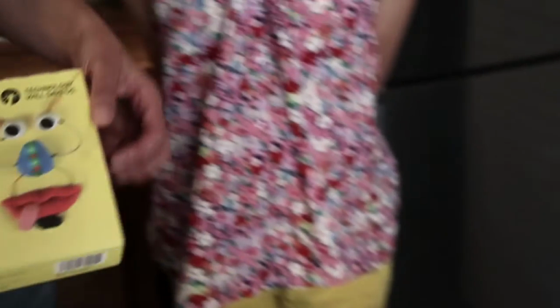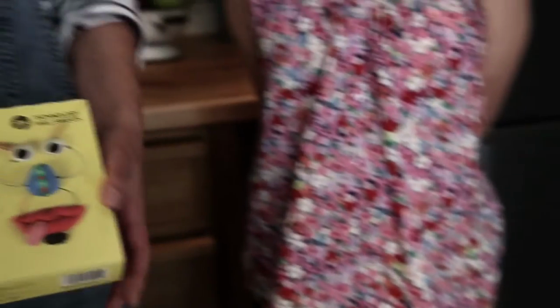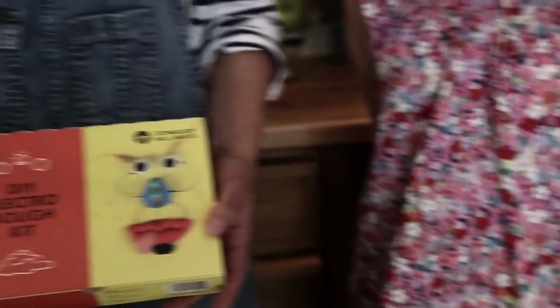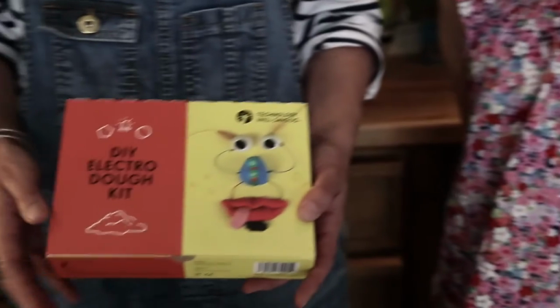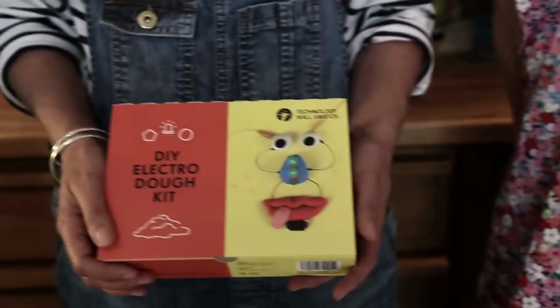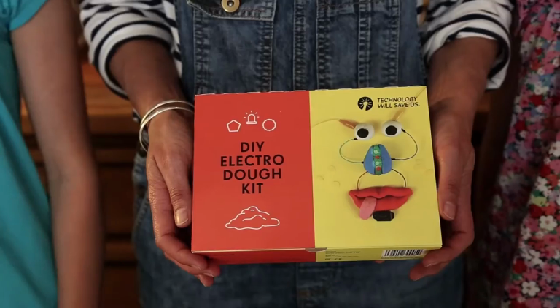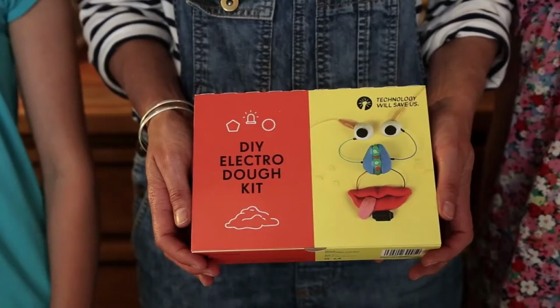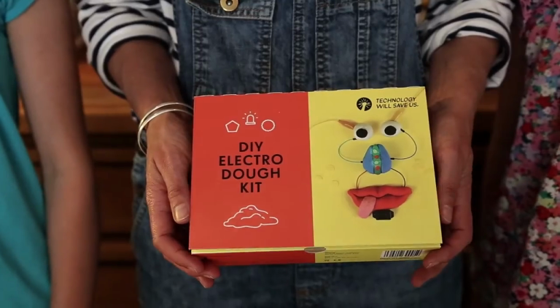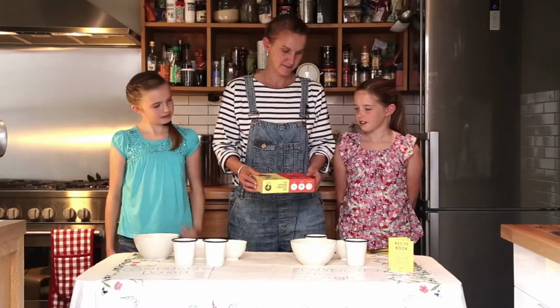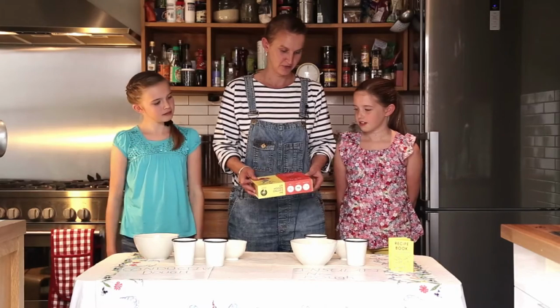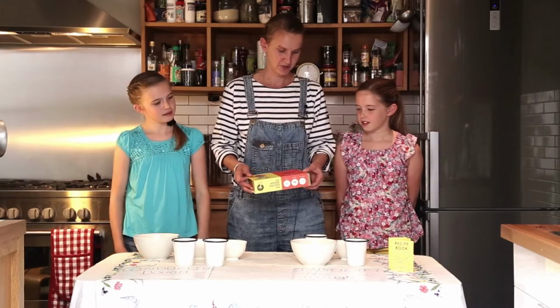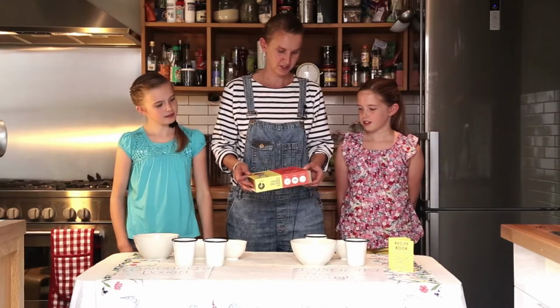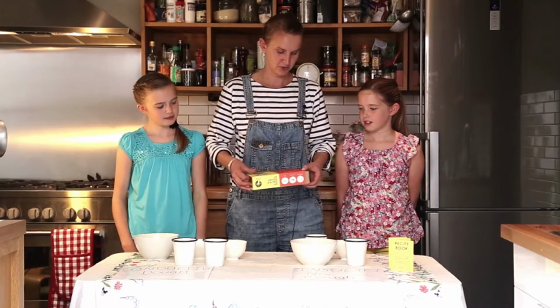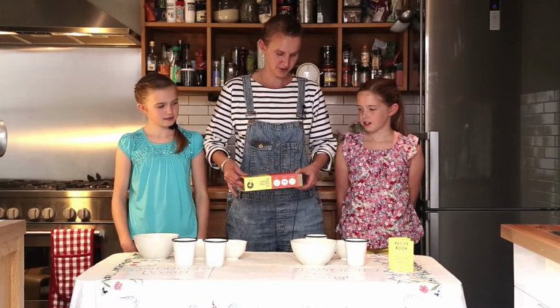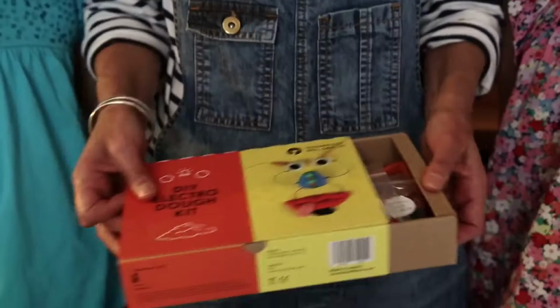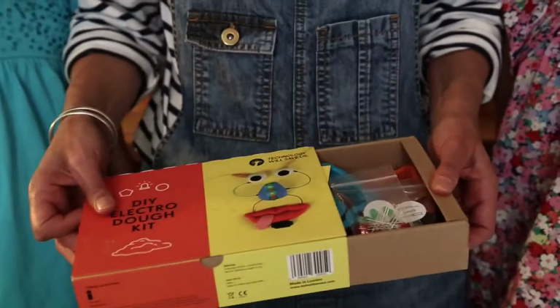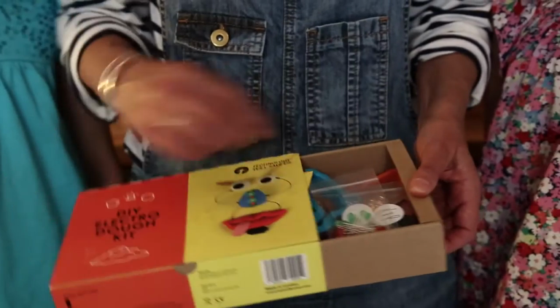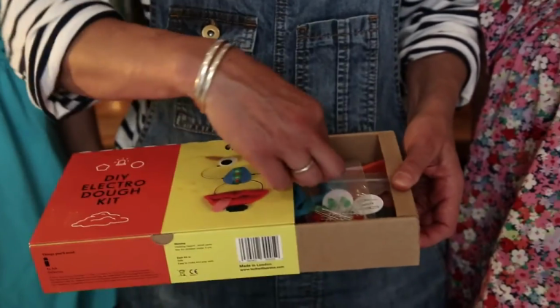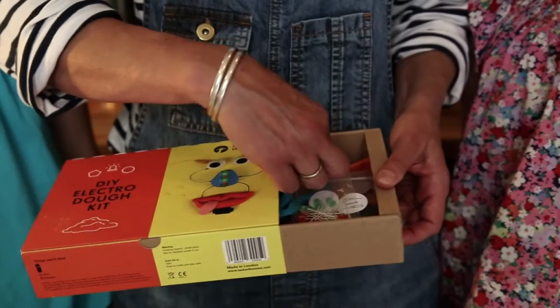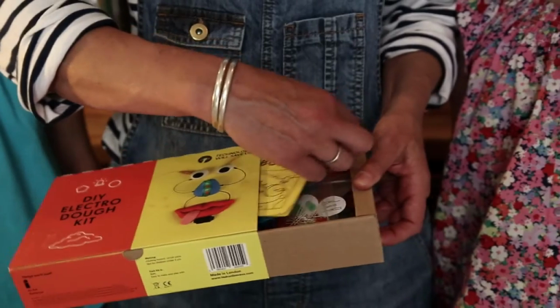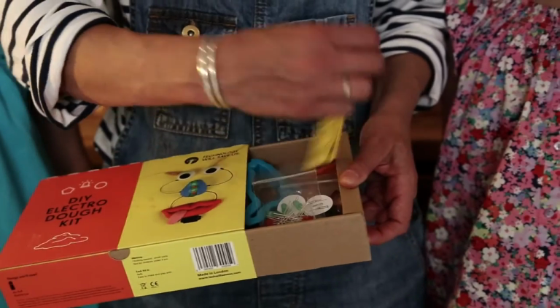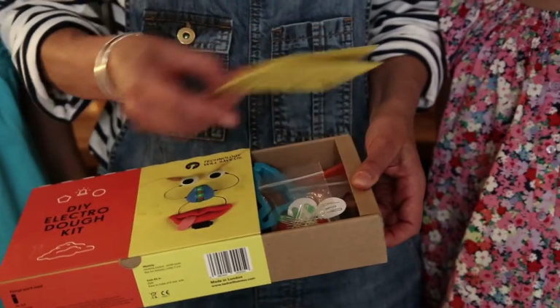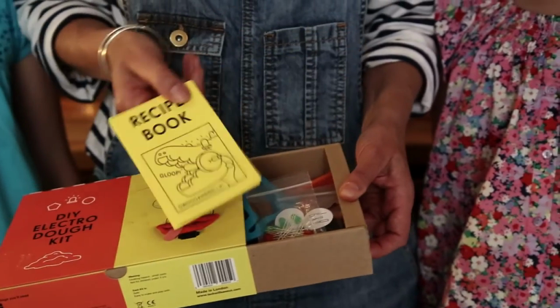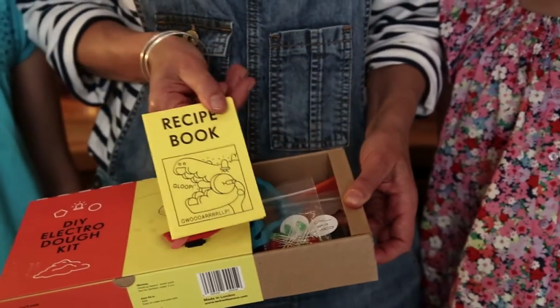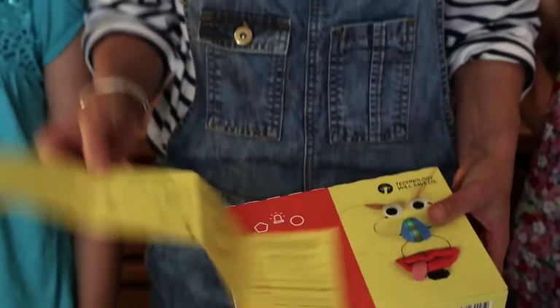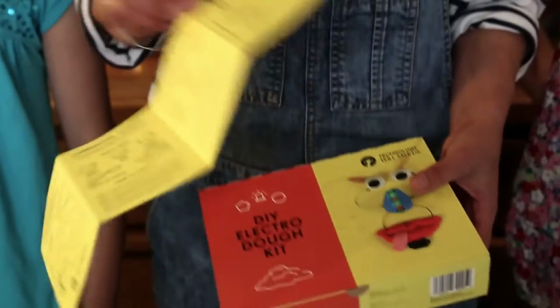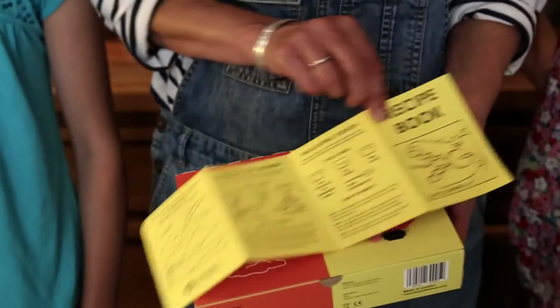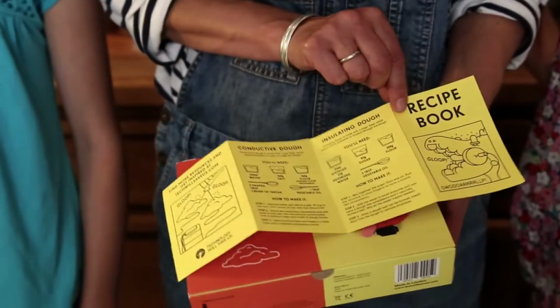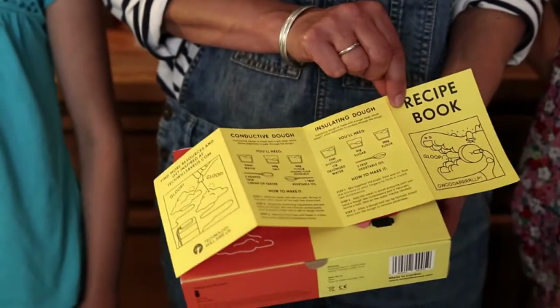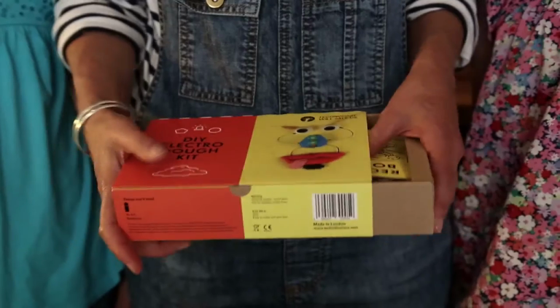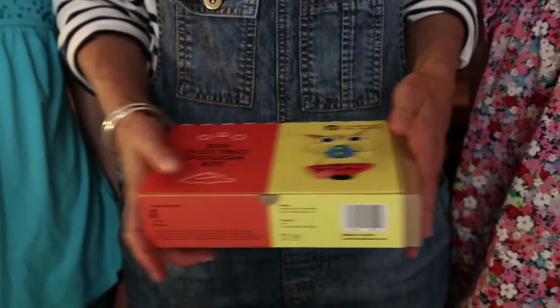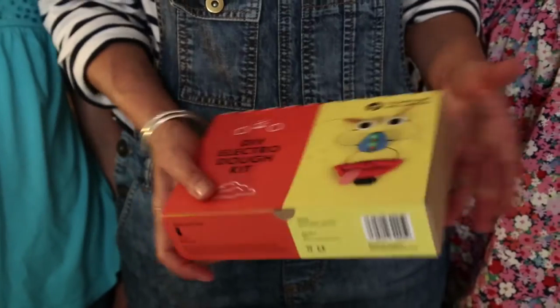When you get your box it looks like this, and the first thing you will find when you open it up is the recipe book, which is going to give you all the instructions you need to make it.